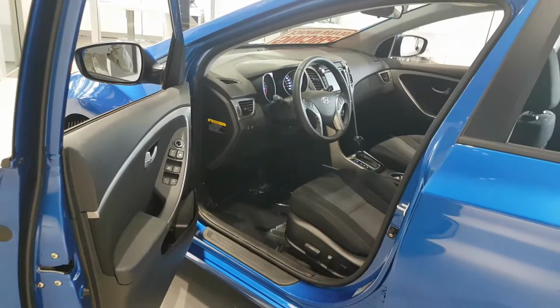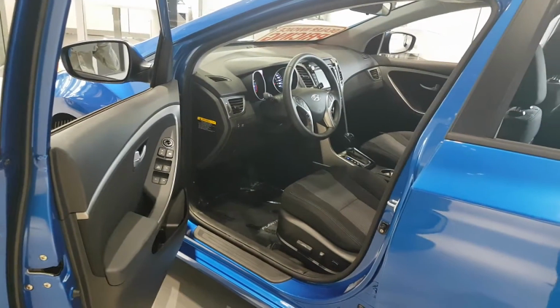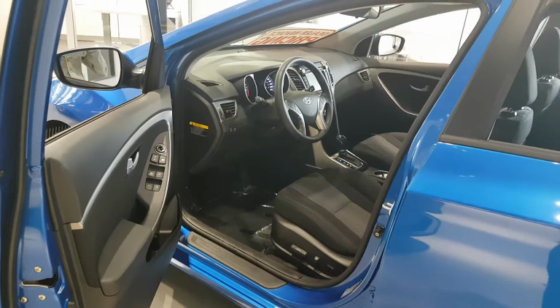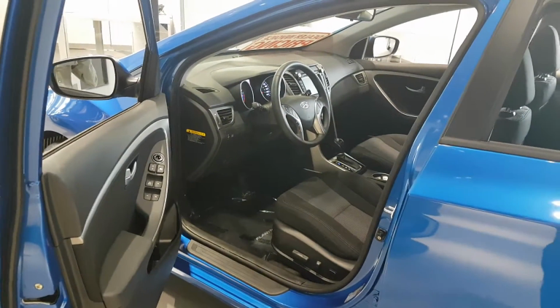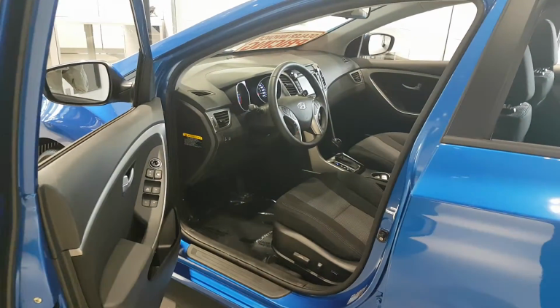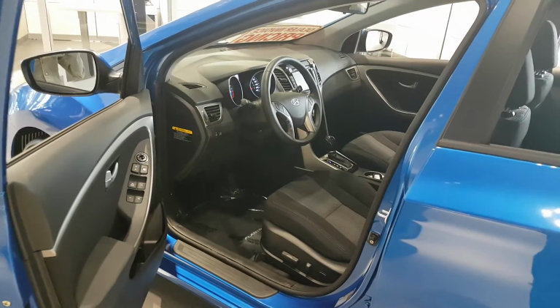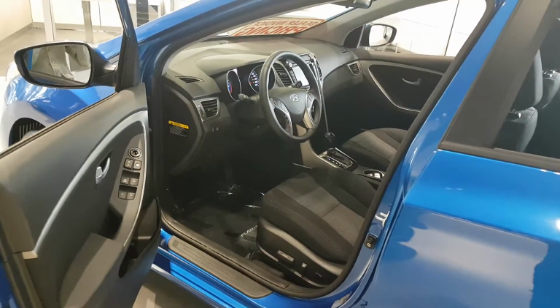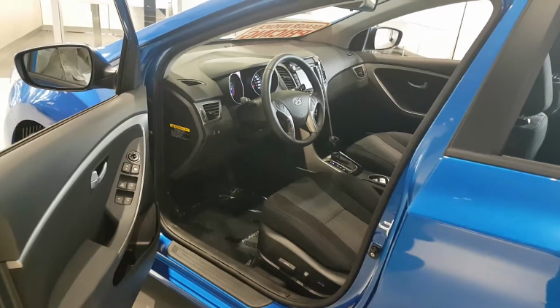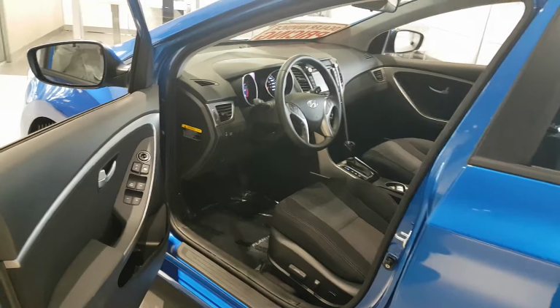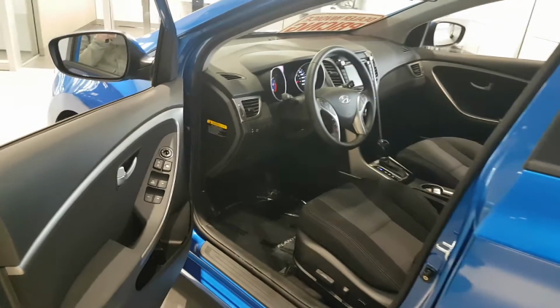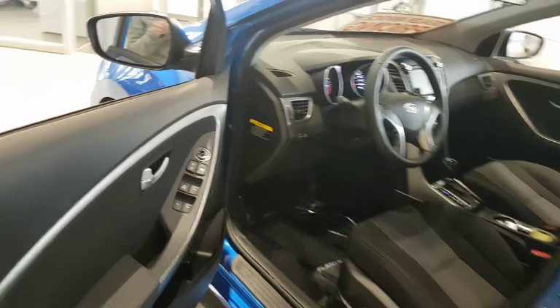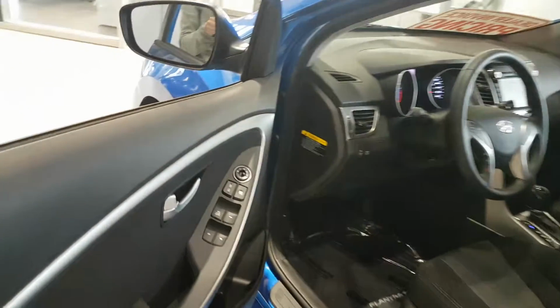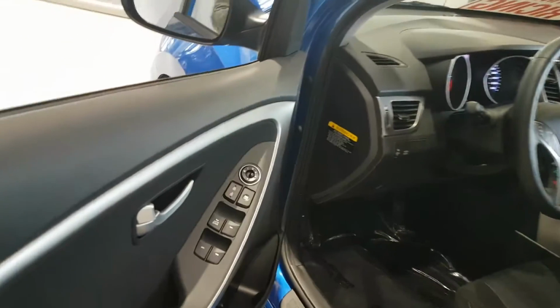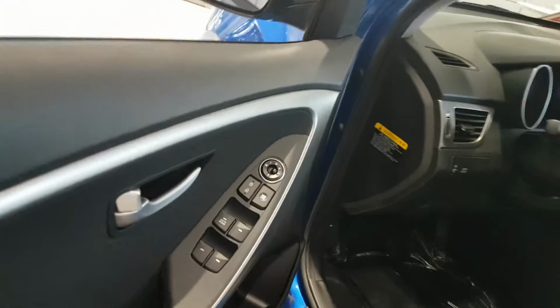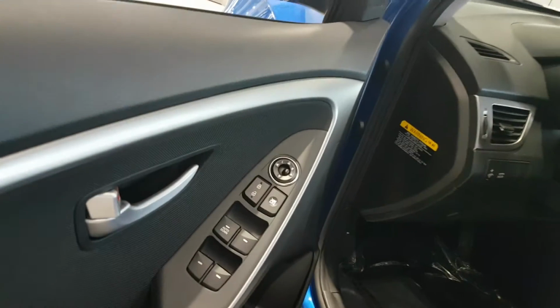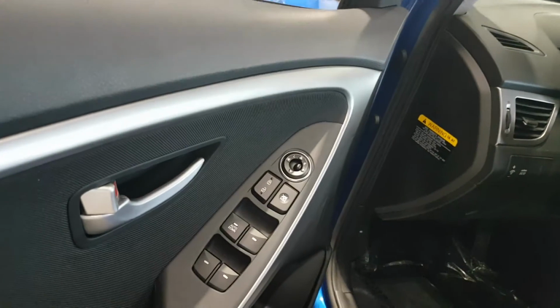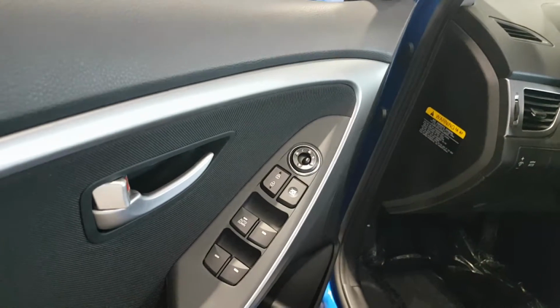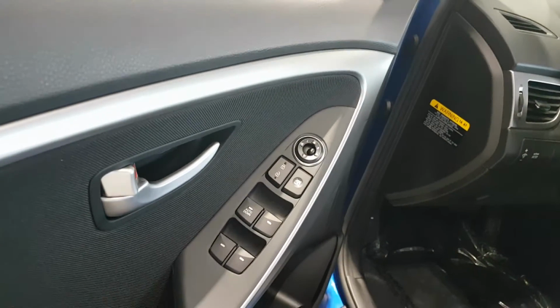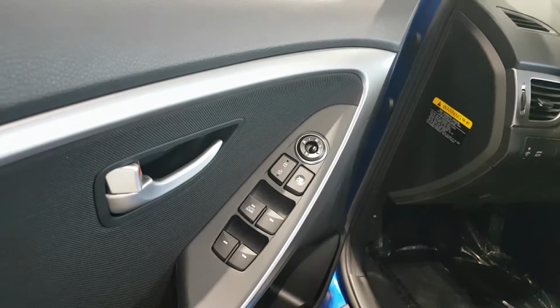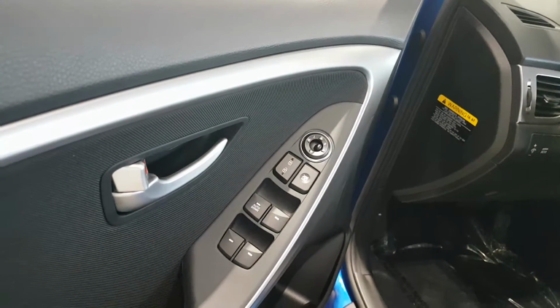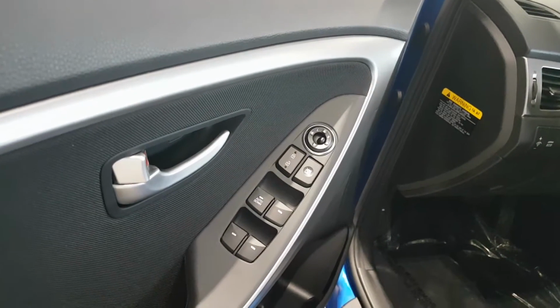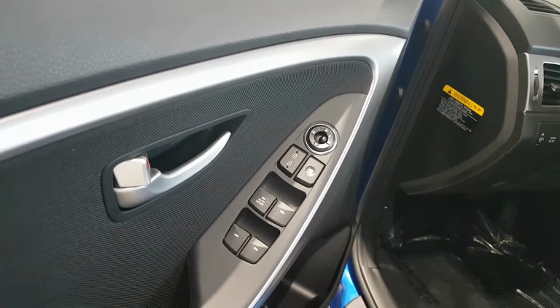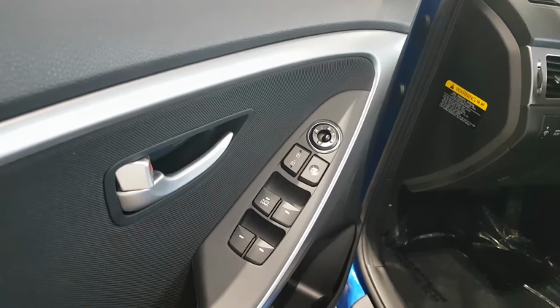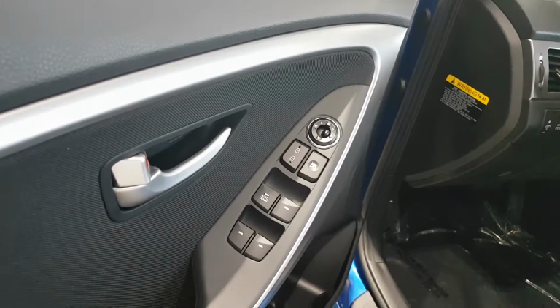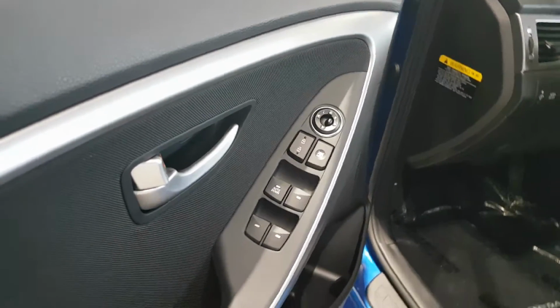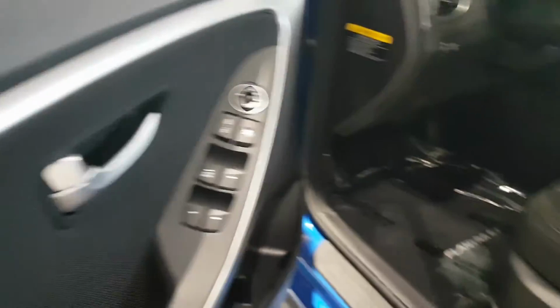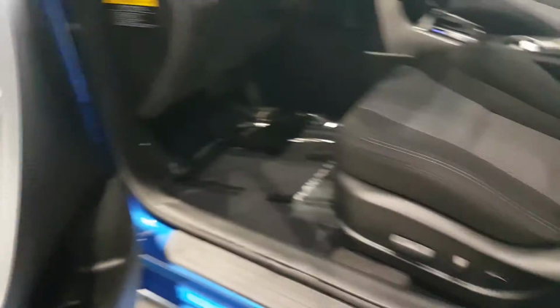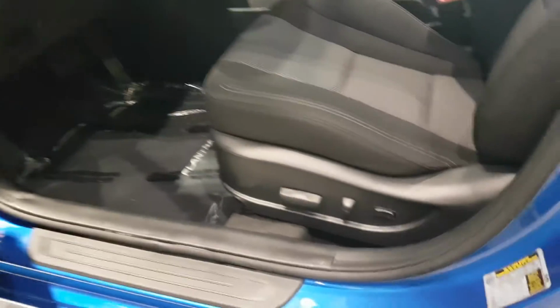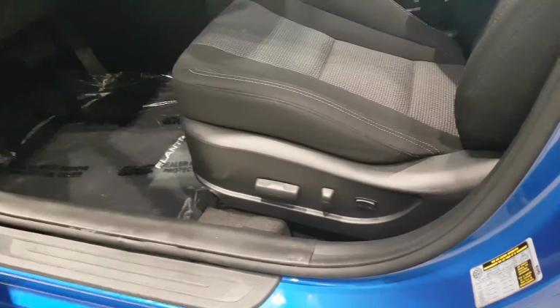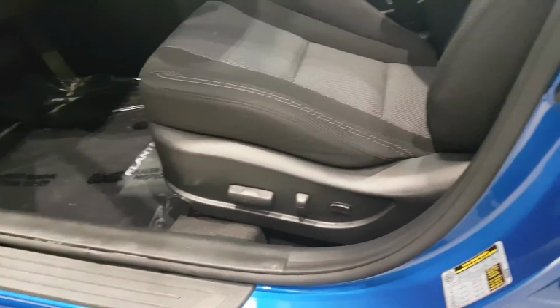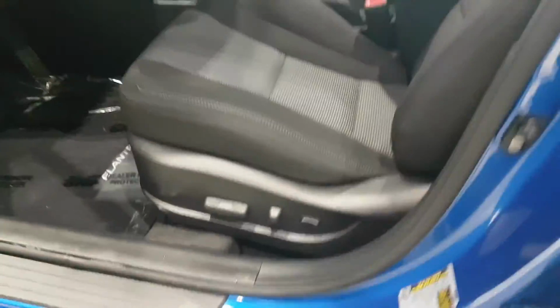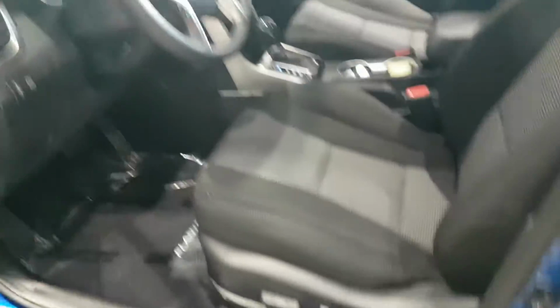Hopping into the front here, I'm going to show you some of the options that this car comes with. Right on the door you have your power mirrors, windows, locks, and then power seats as well.